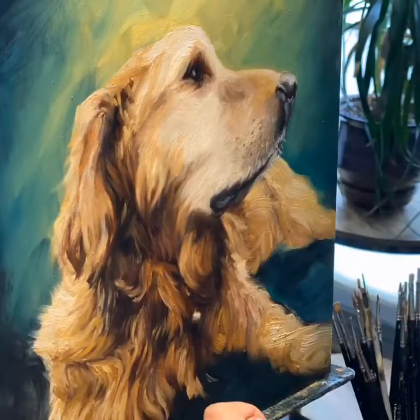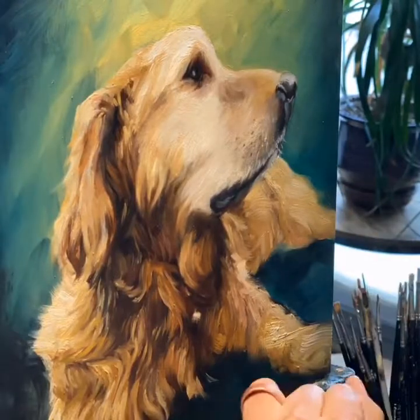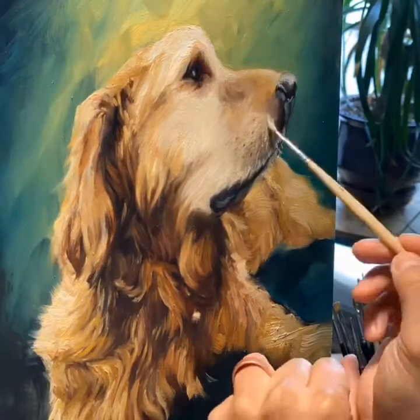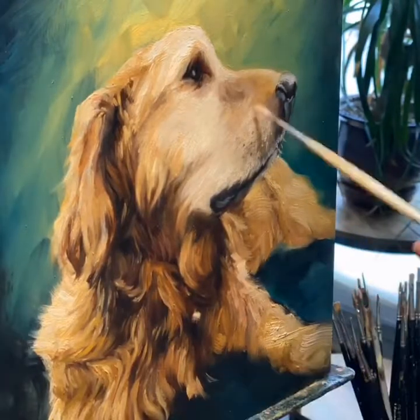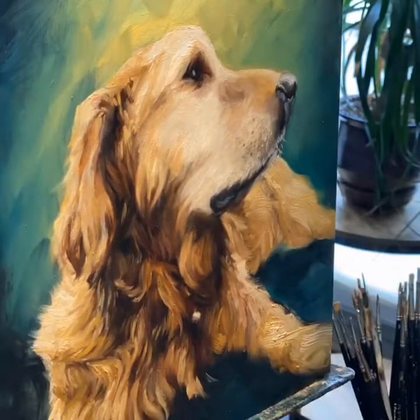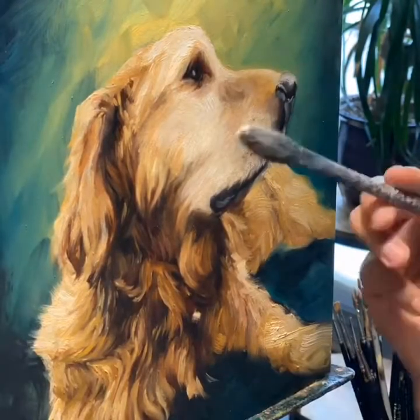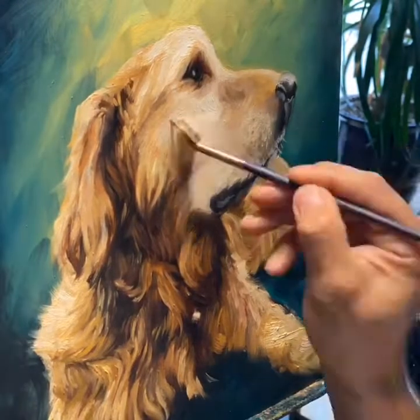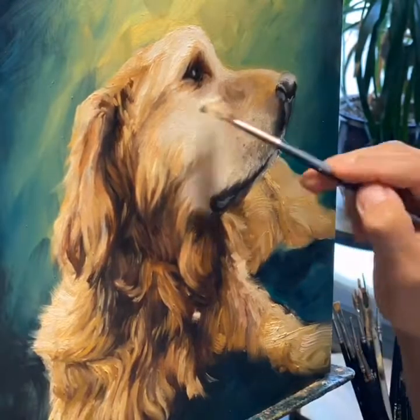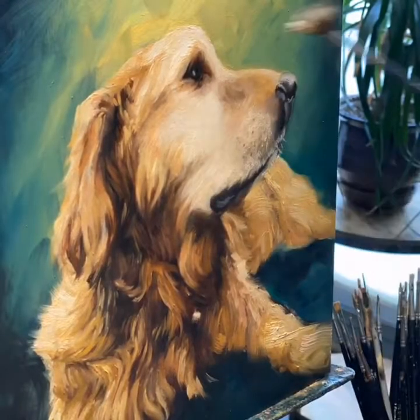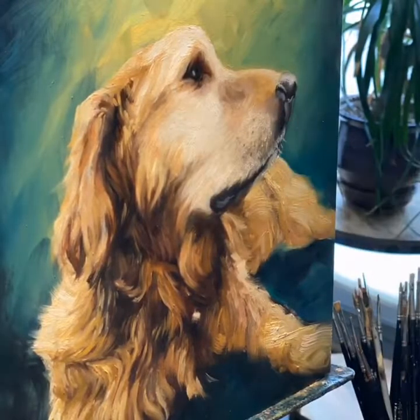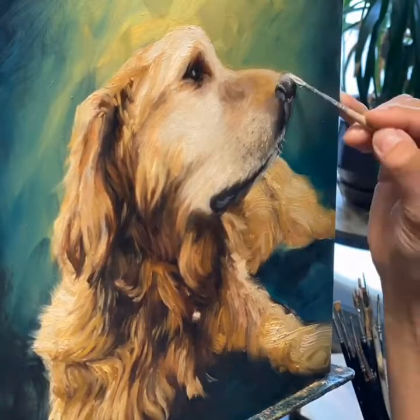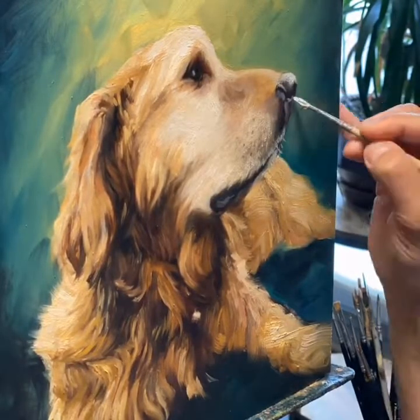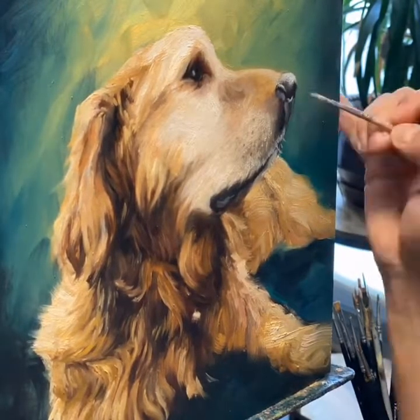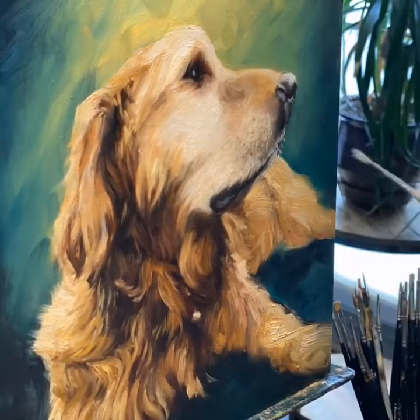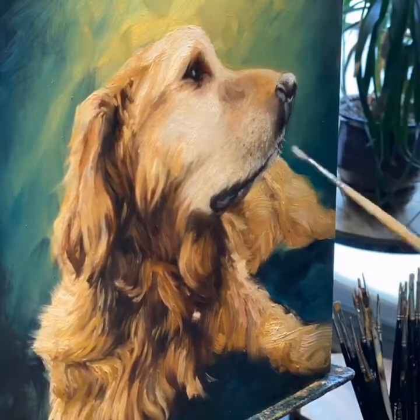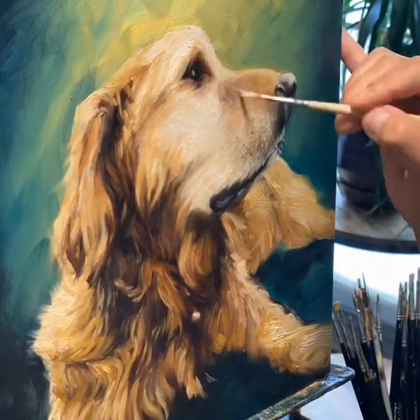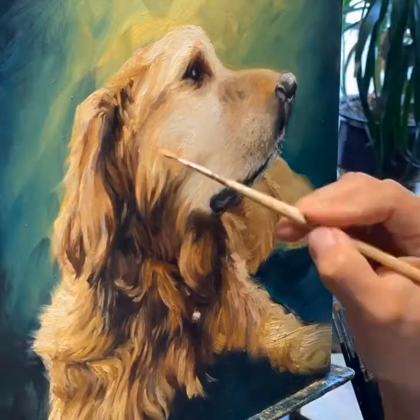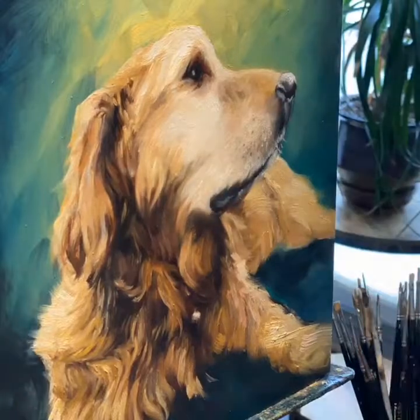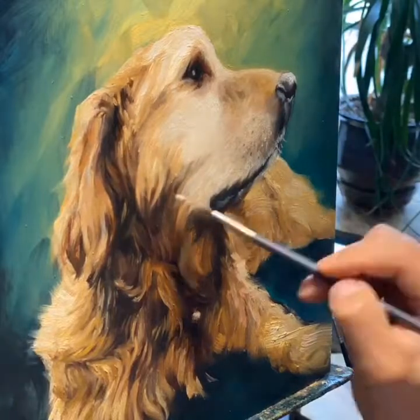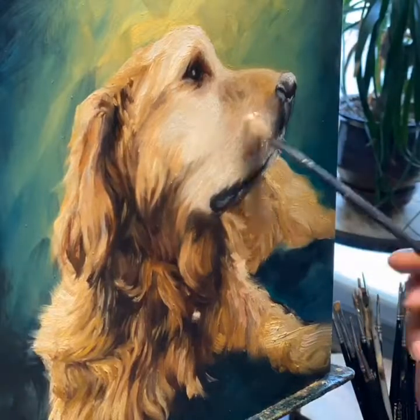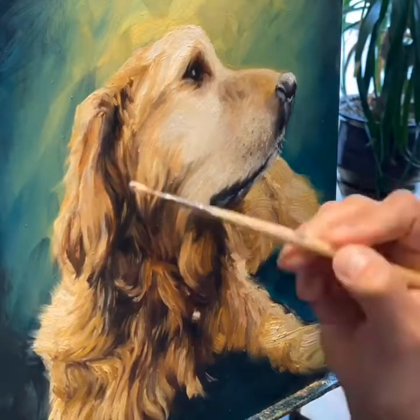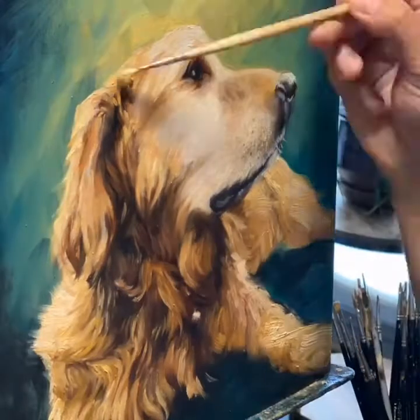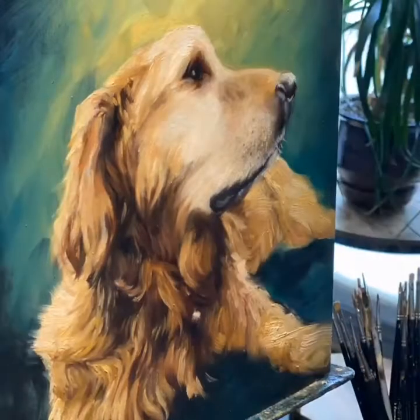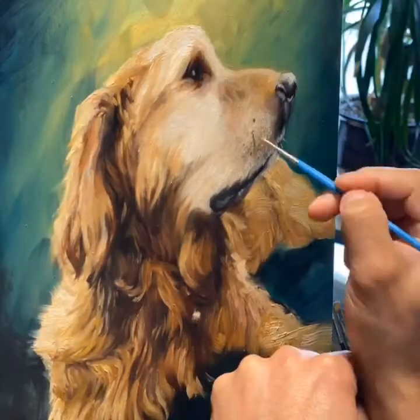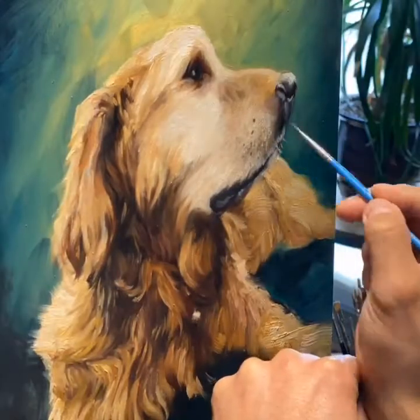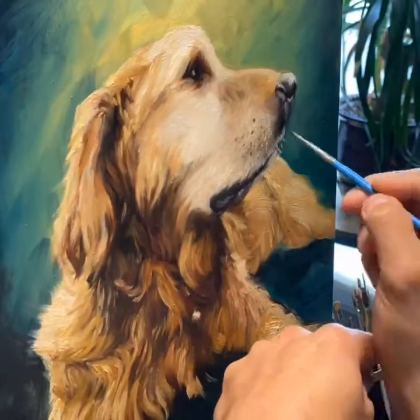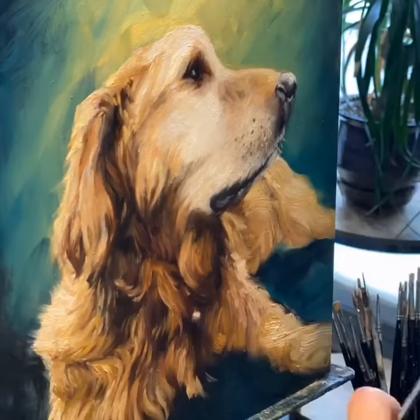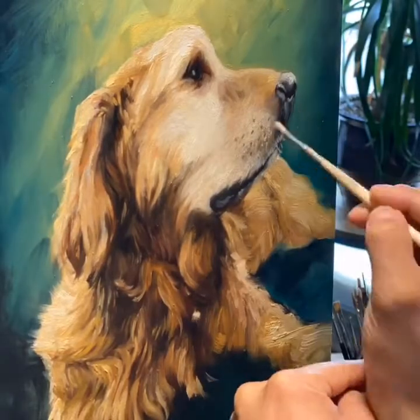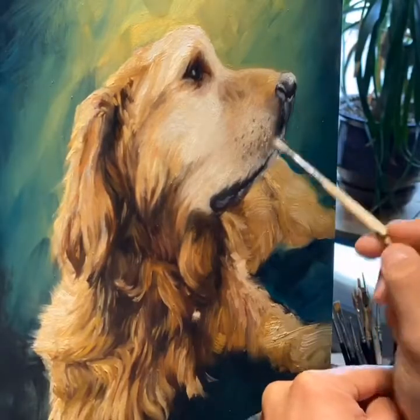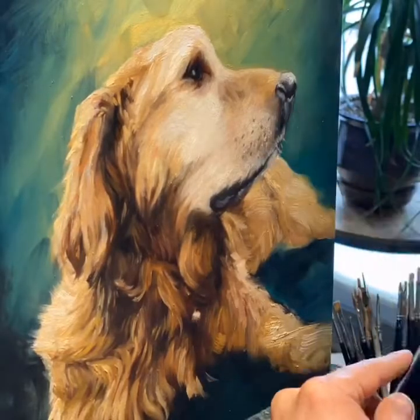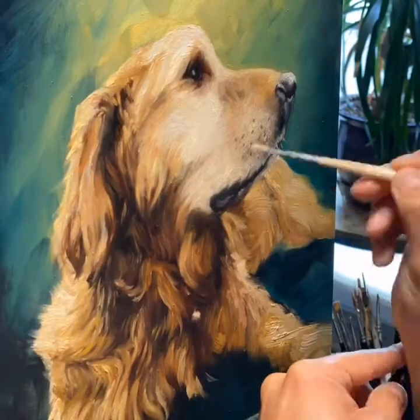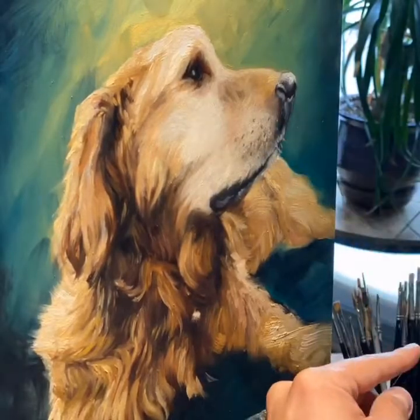Sometimes when you paint a thin line, the bristles will actually push the paint to either side, especially on a panel like this that's really hard.